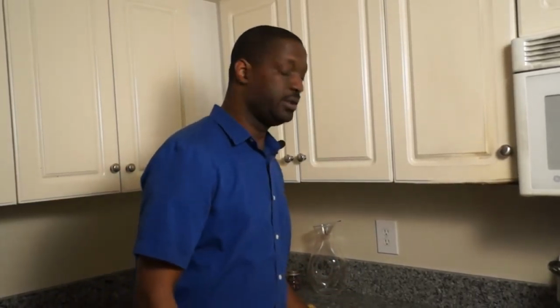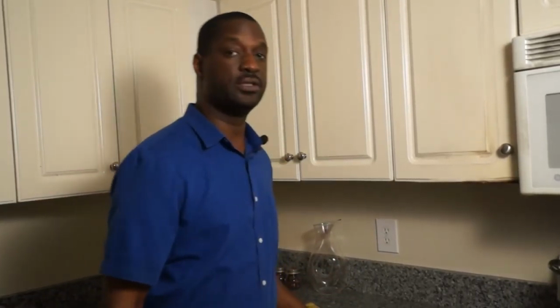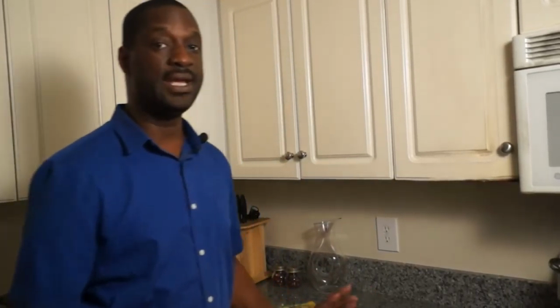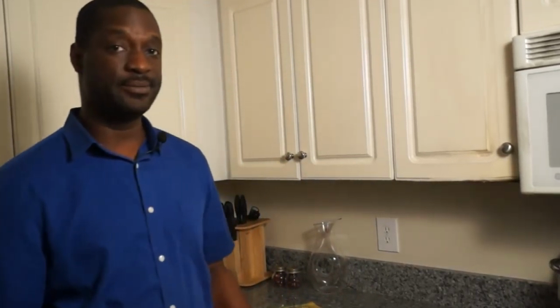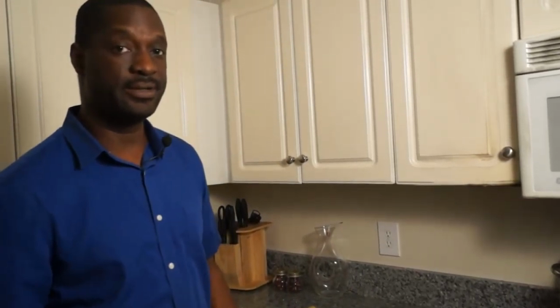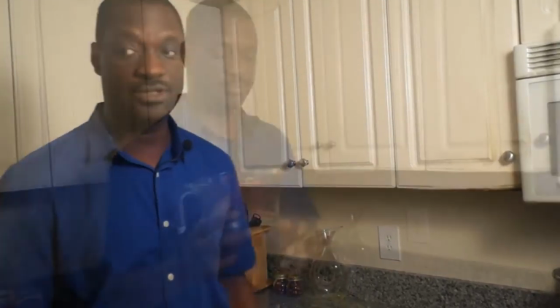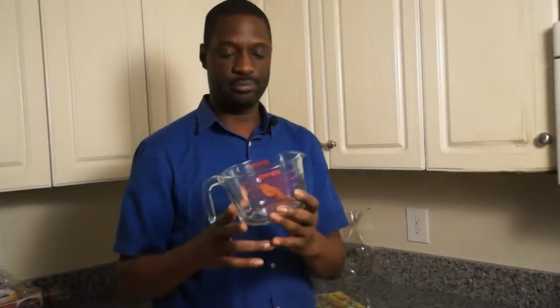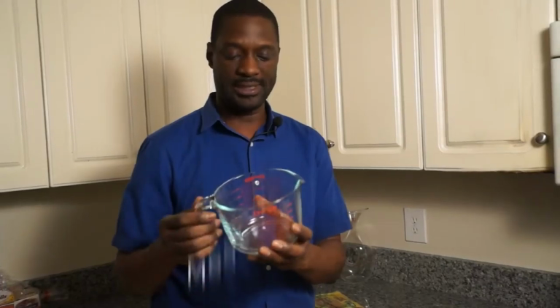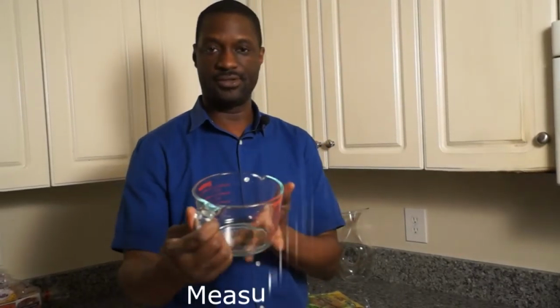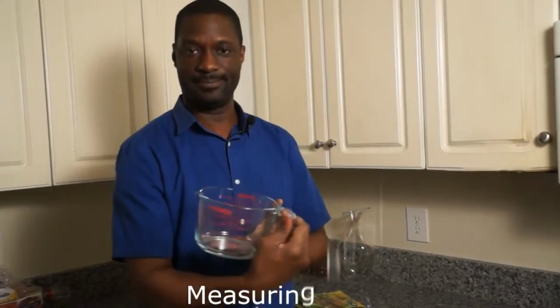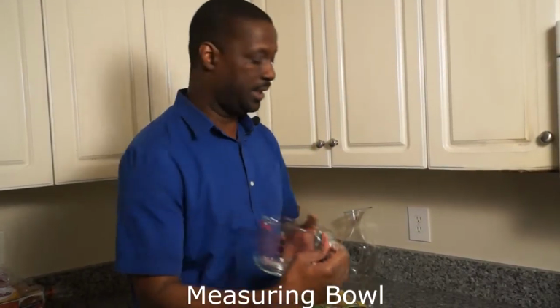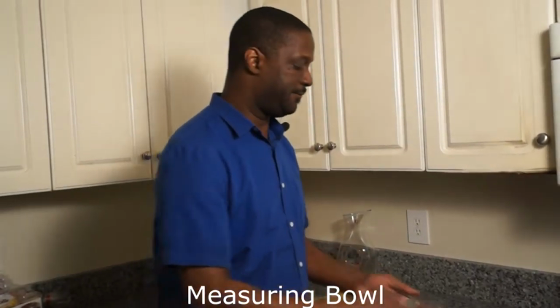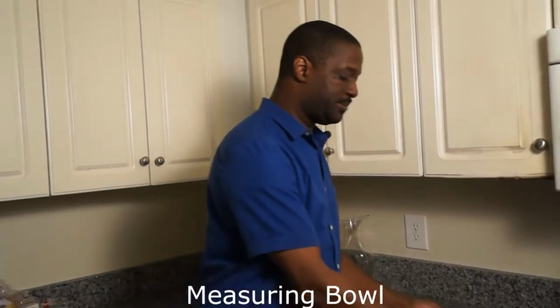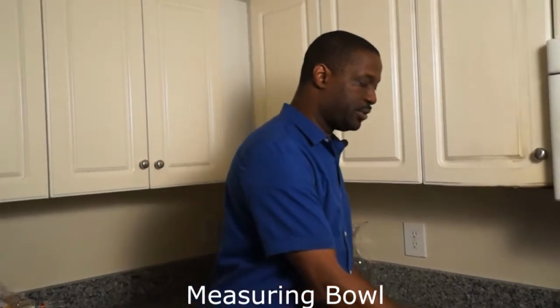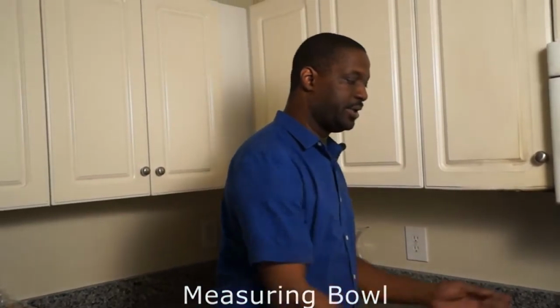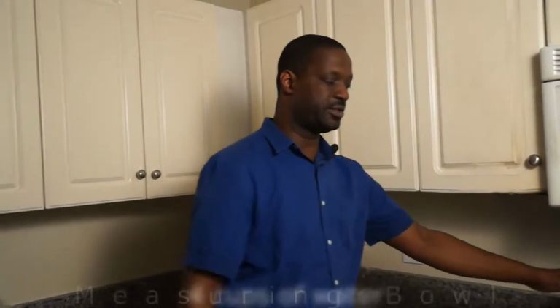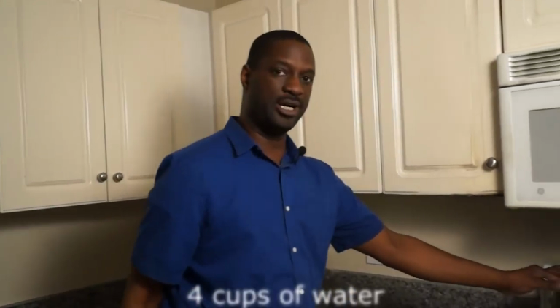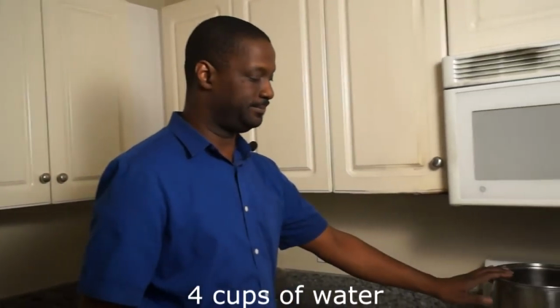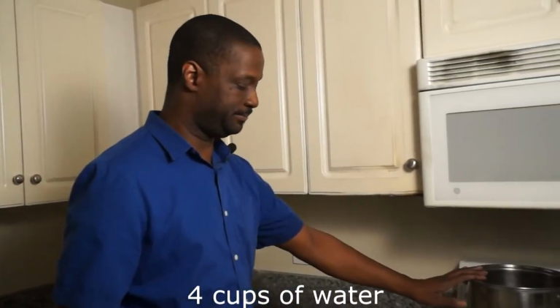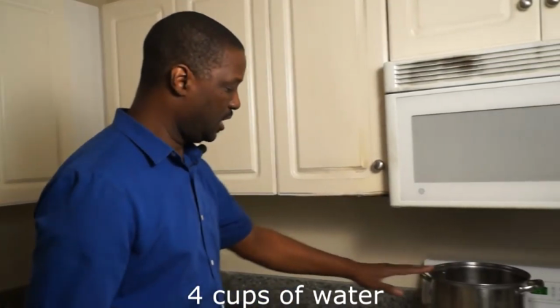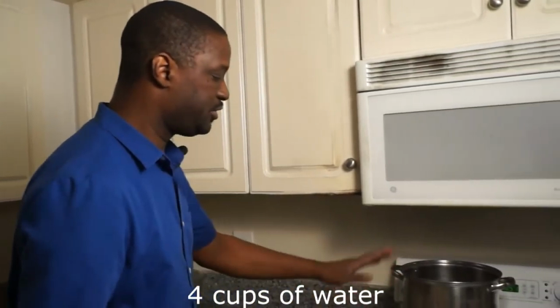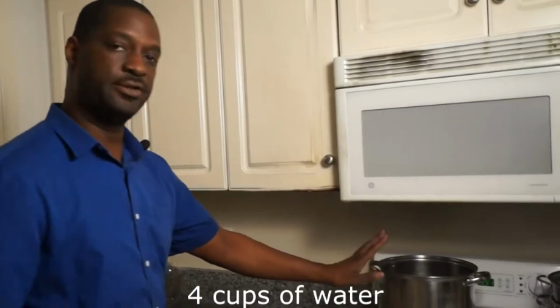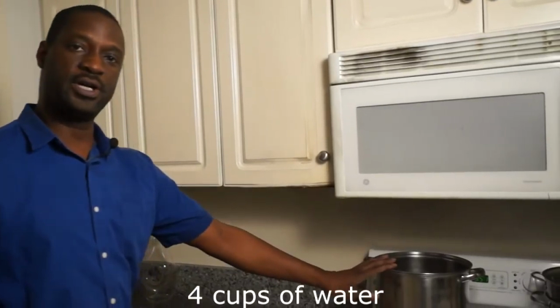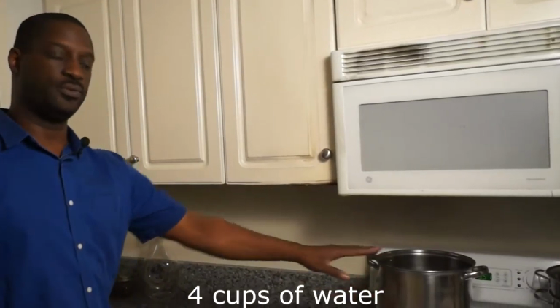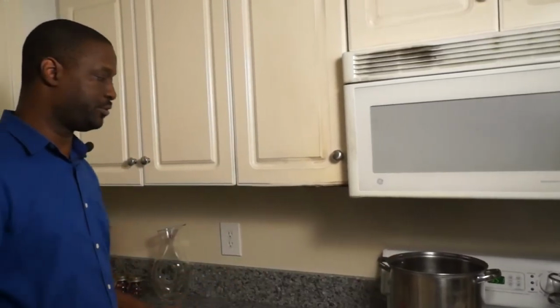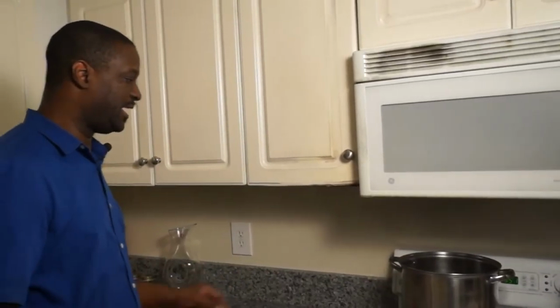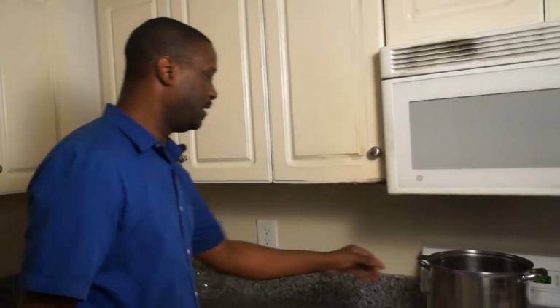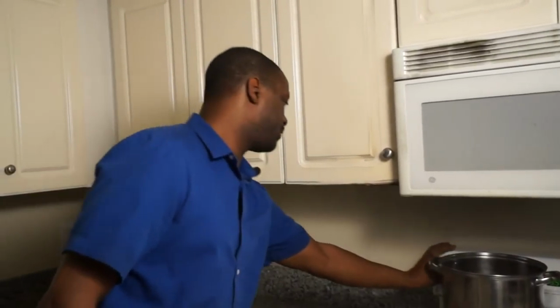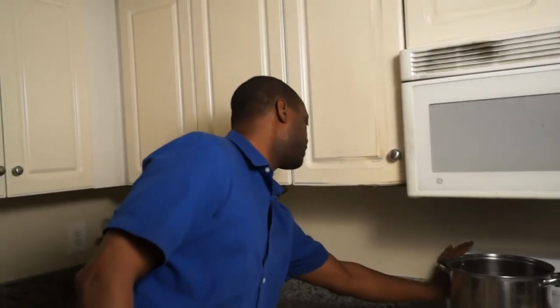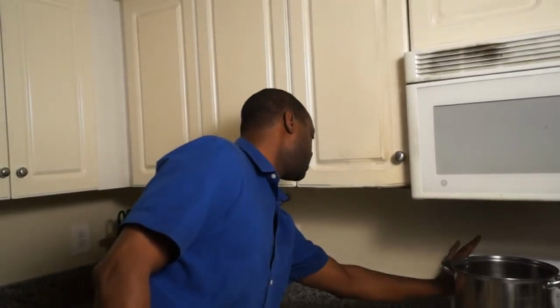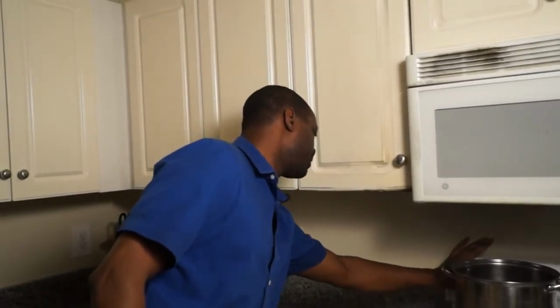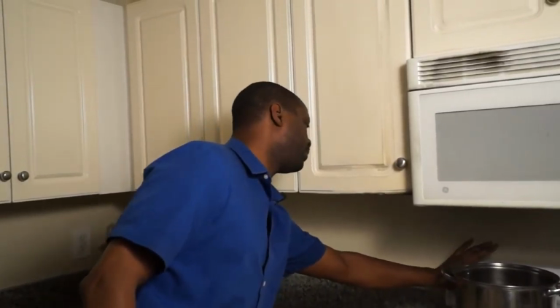What you do is measure and boil like this — have 4 cups of water placed into a pot. Once you place your 4 cups of water into a pot, turn it on and bring it to a boil.